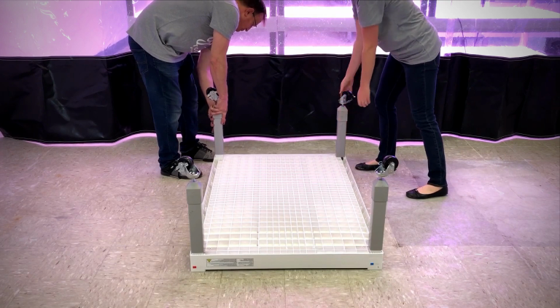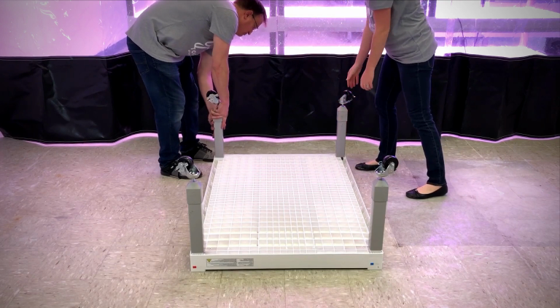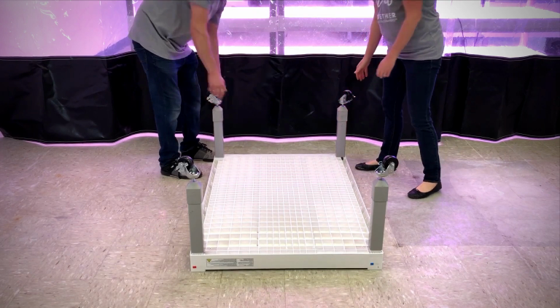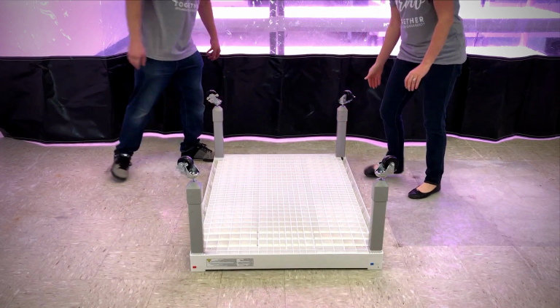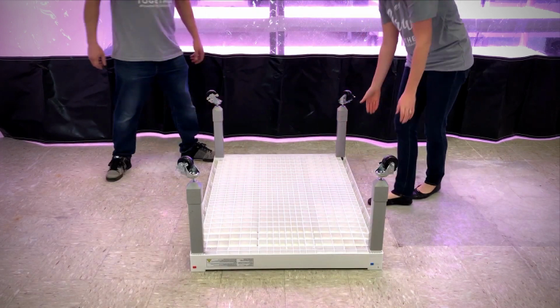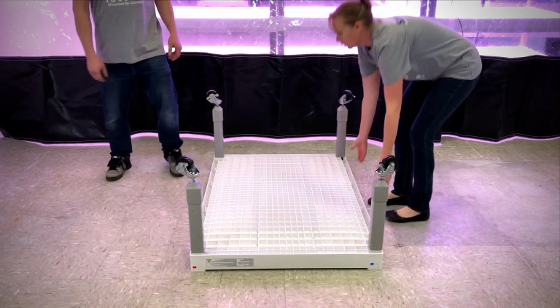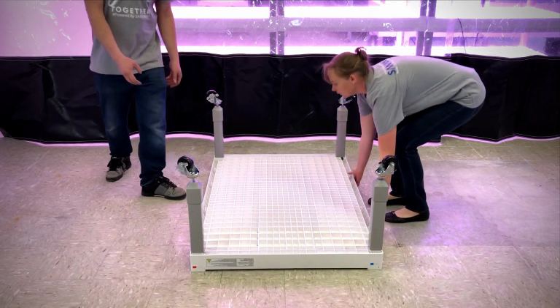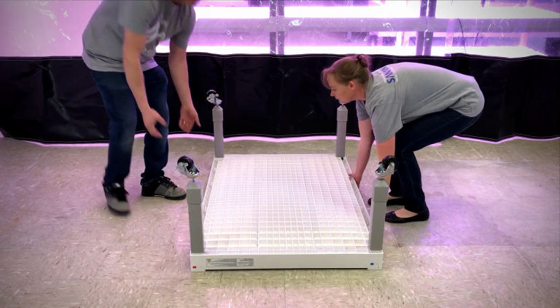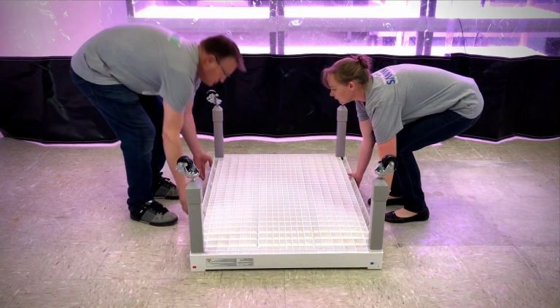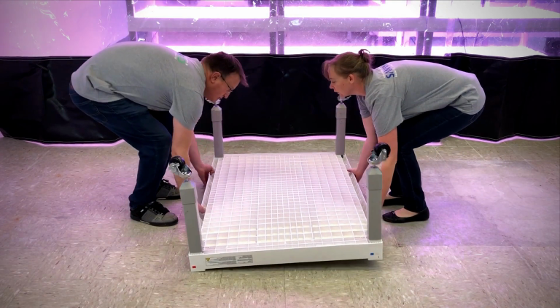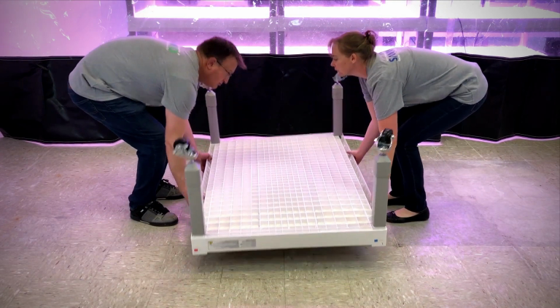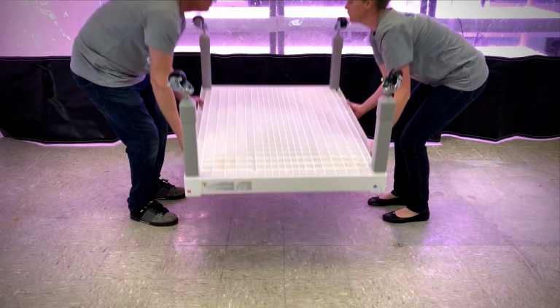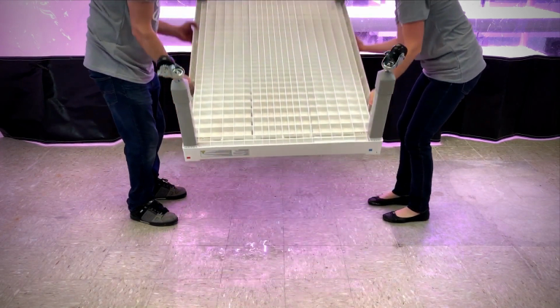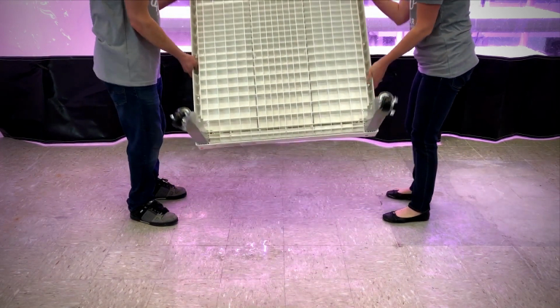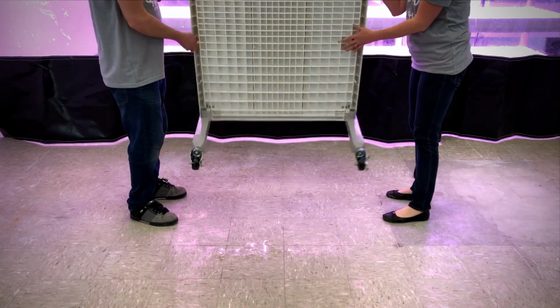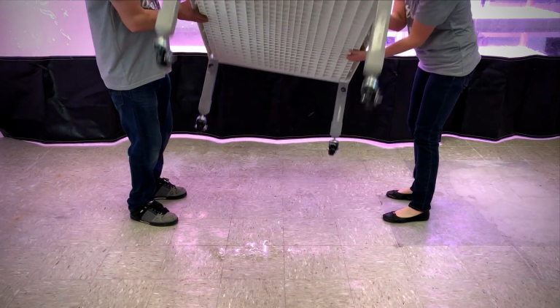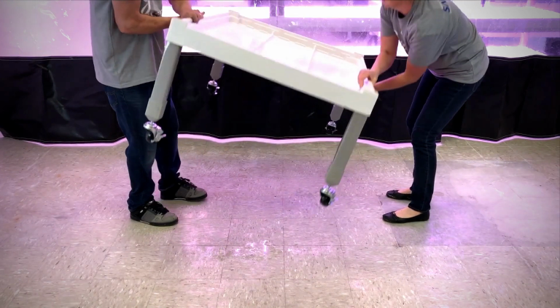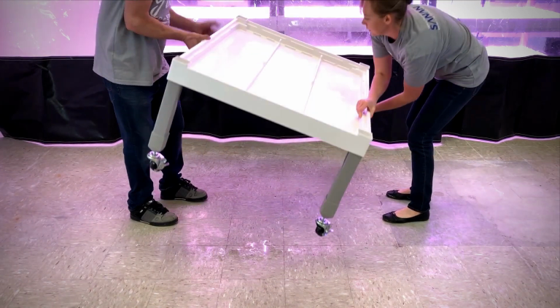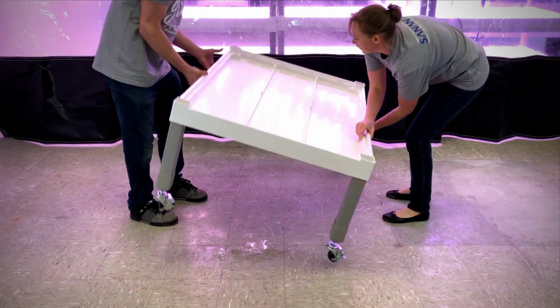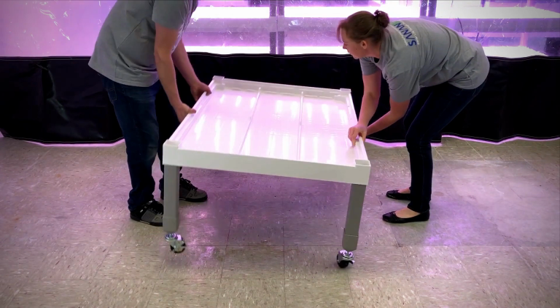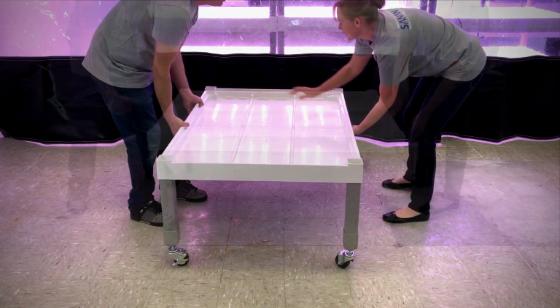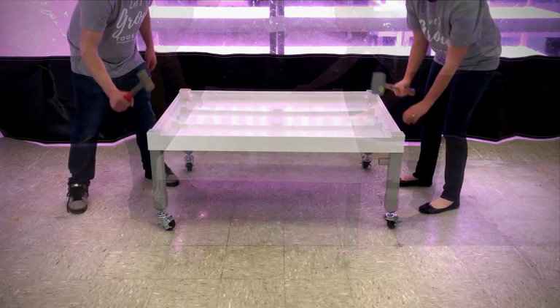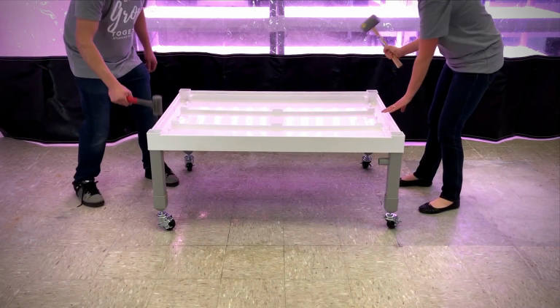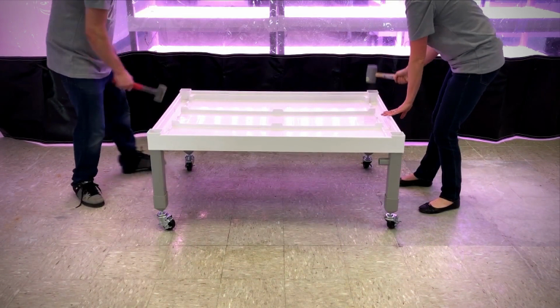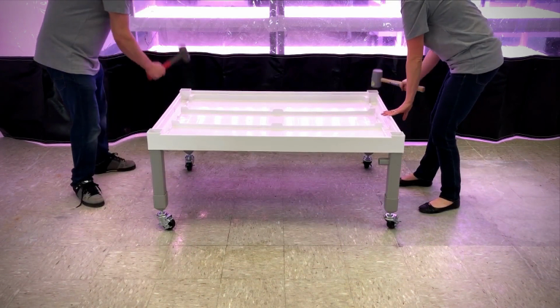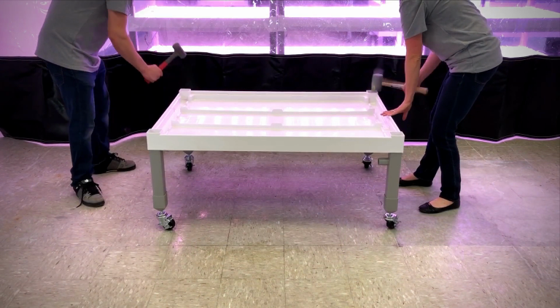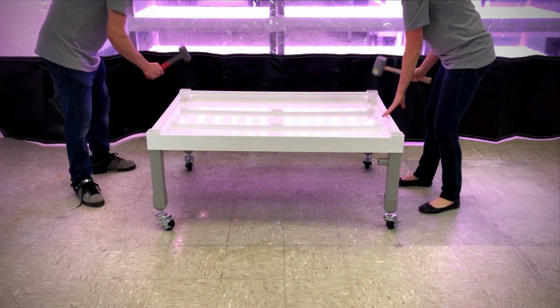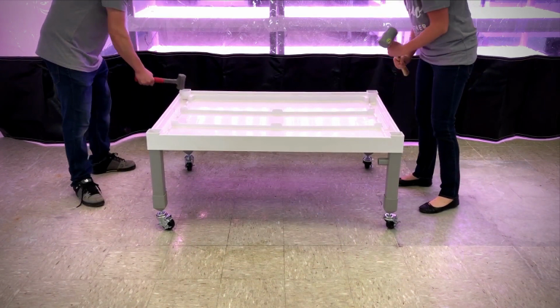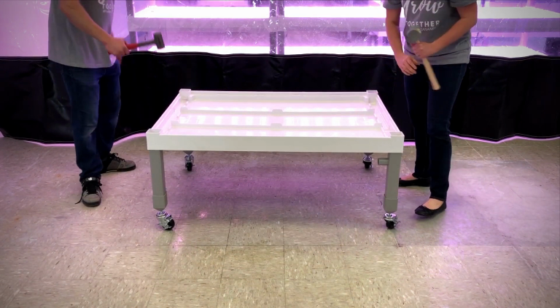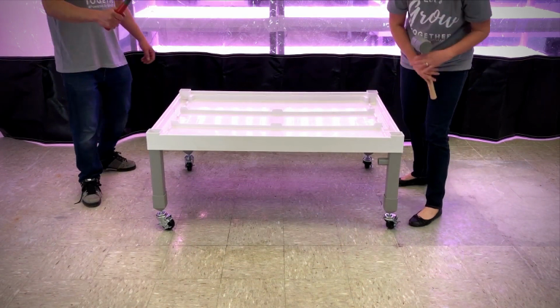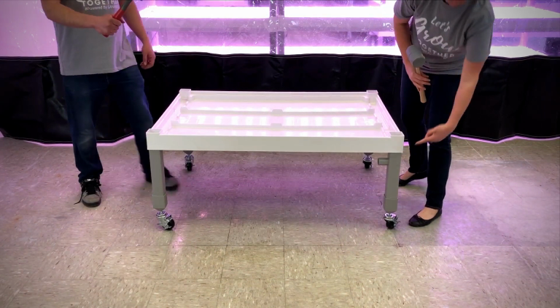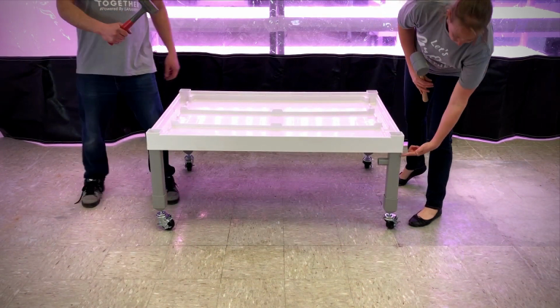Flip the bottom layer over. Use a rubber mallet to tap down the grow bed corners. Check to make sure there is no visible gap between the leg and the grow bed.